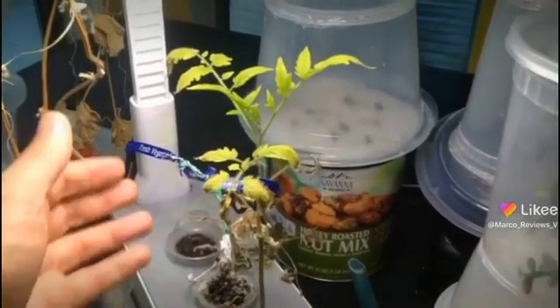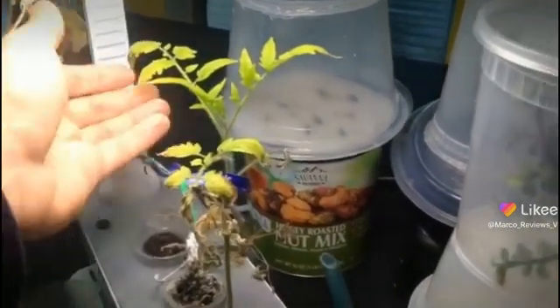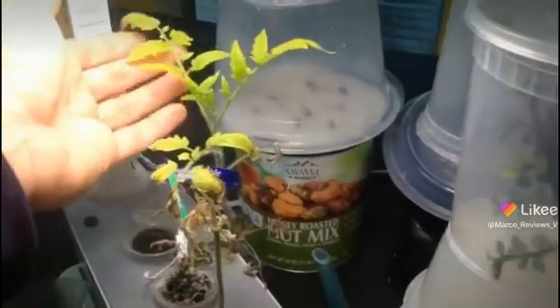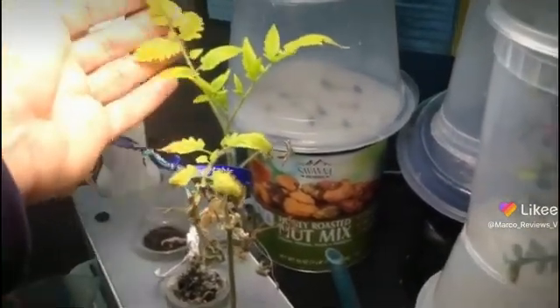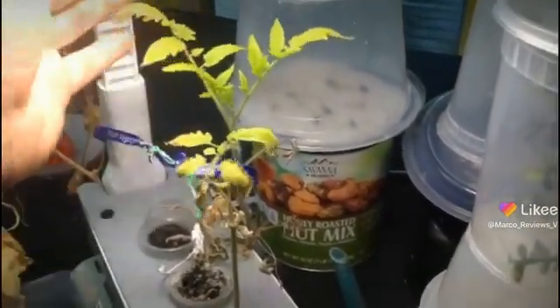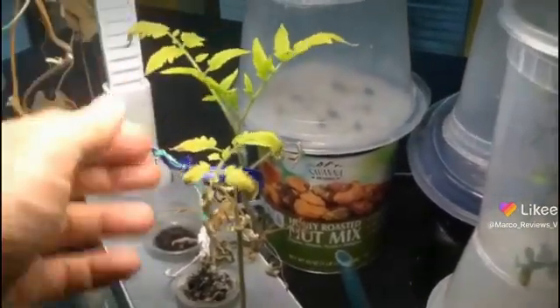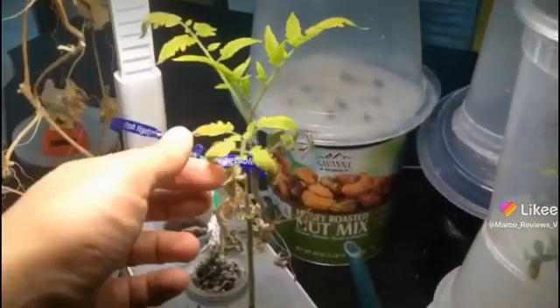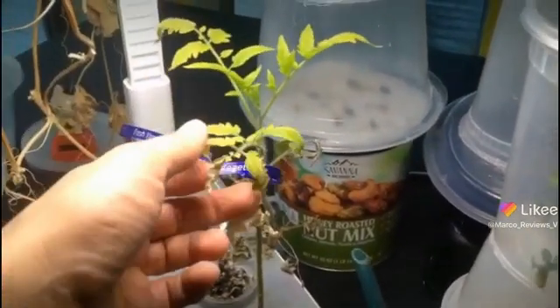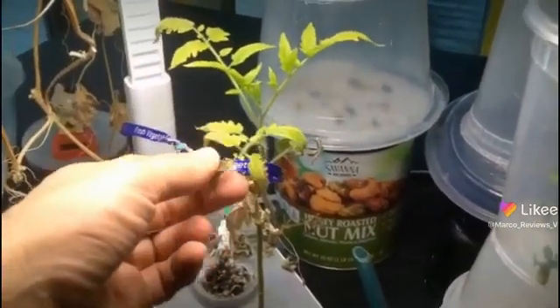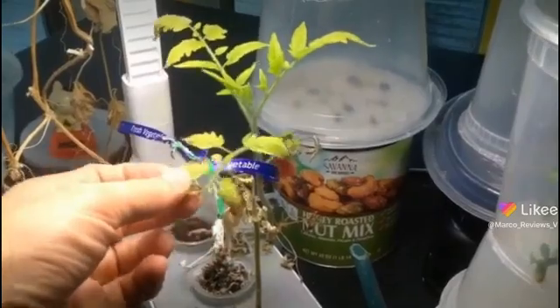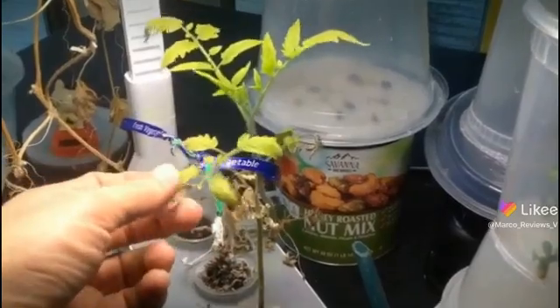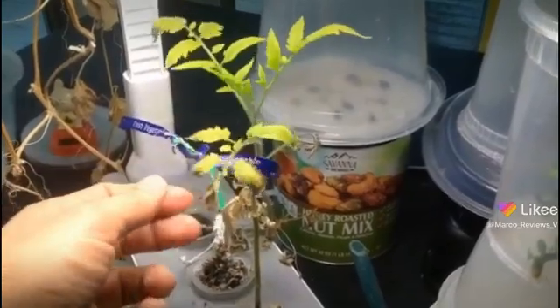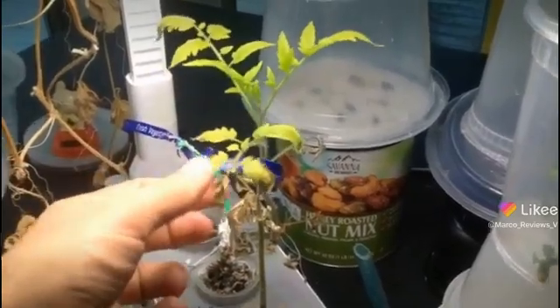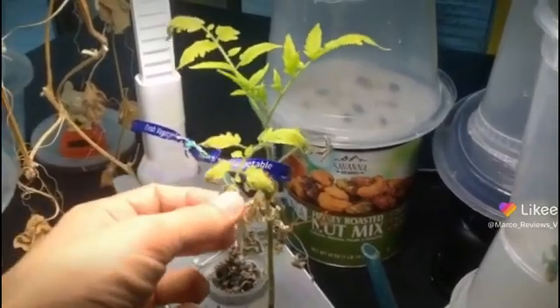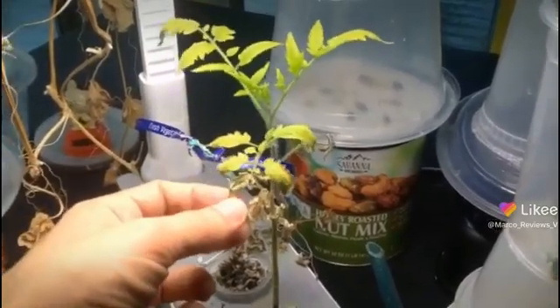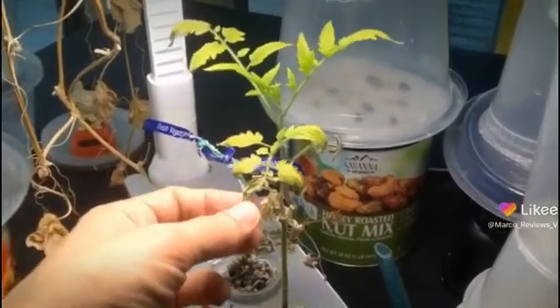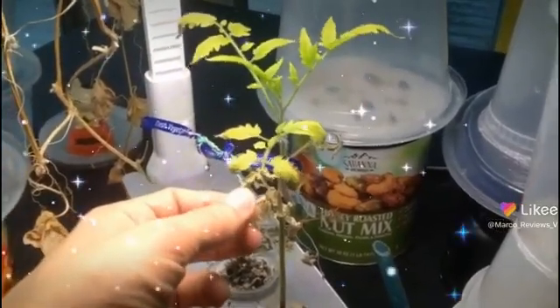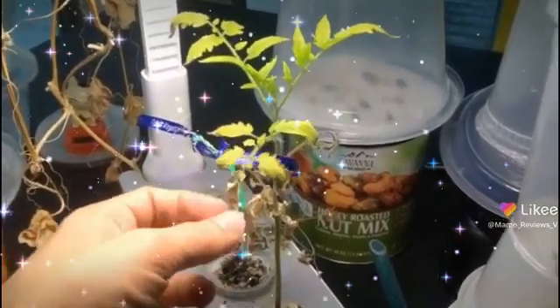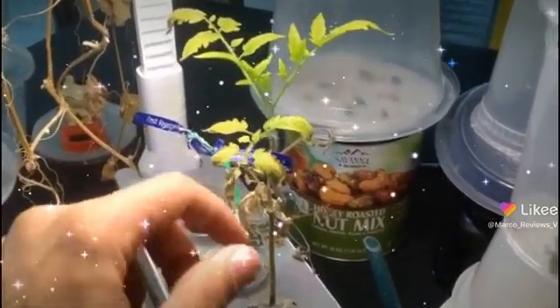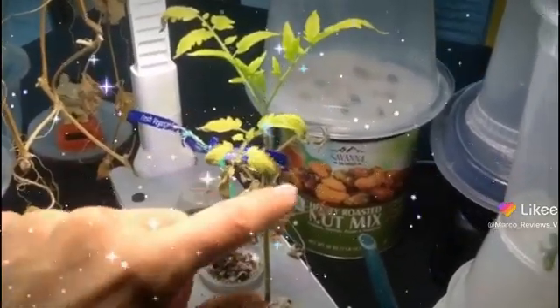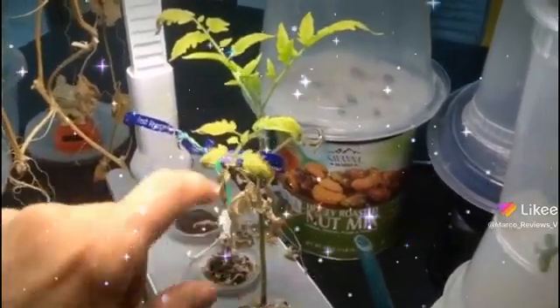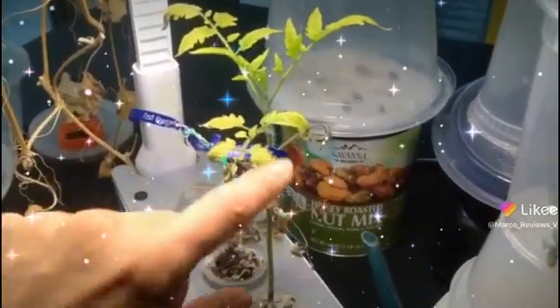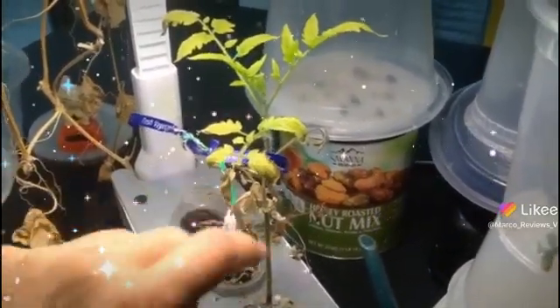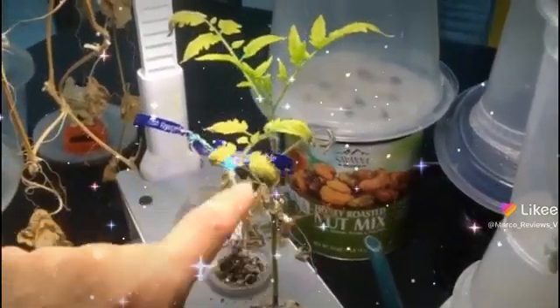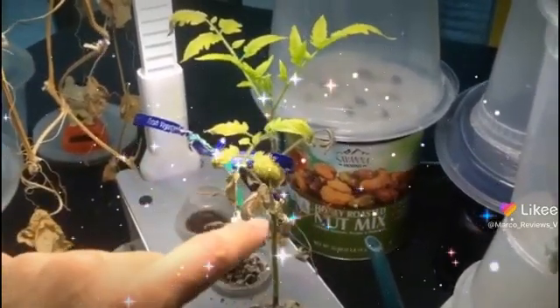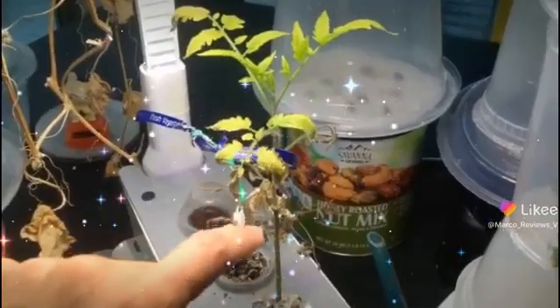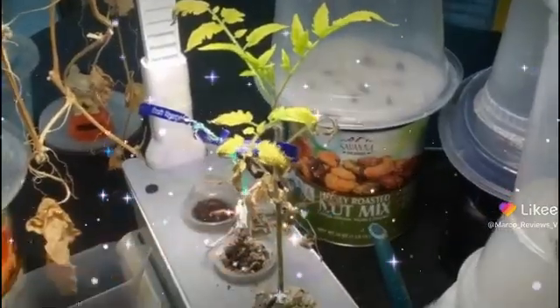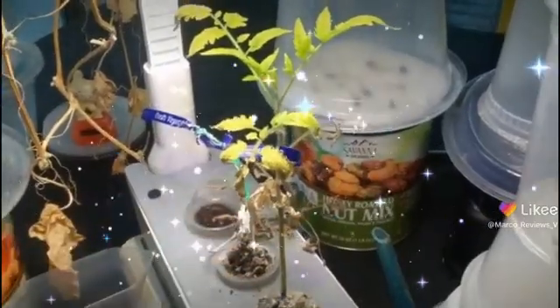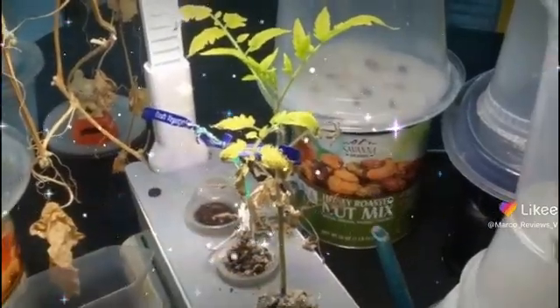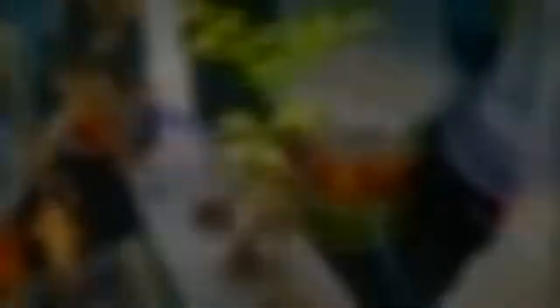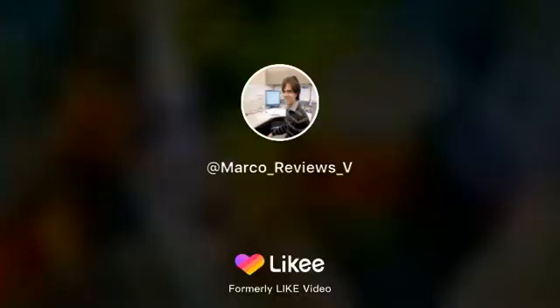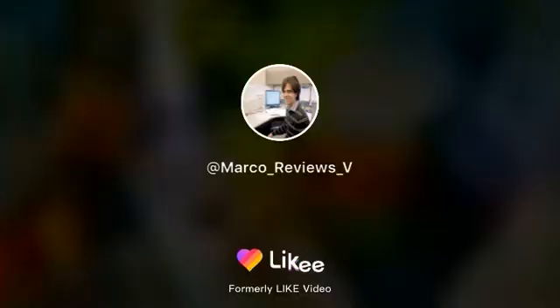Anyway, look at this glorious tomato plant. I don't know, is there something wrong with the LEDs? Why is it that everything on this side over here burns somehow?